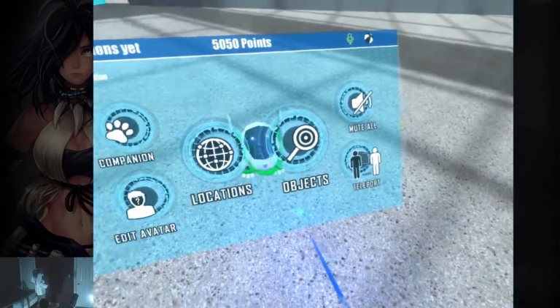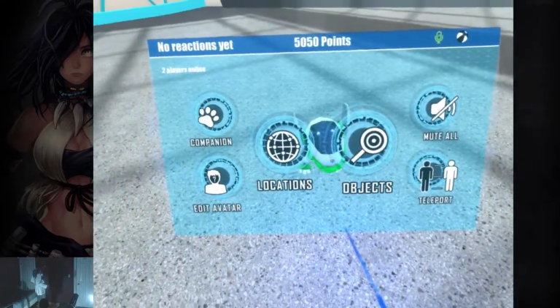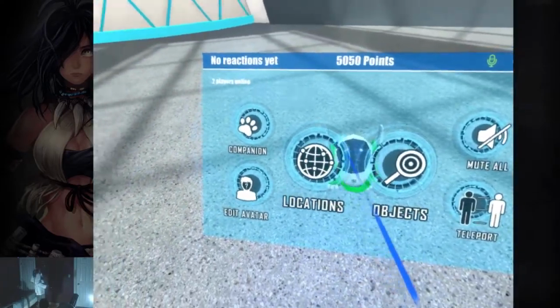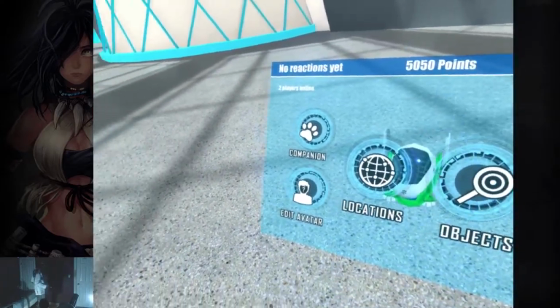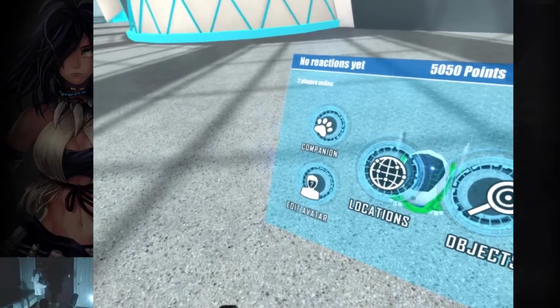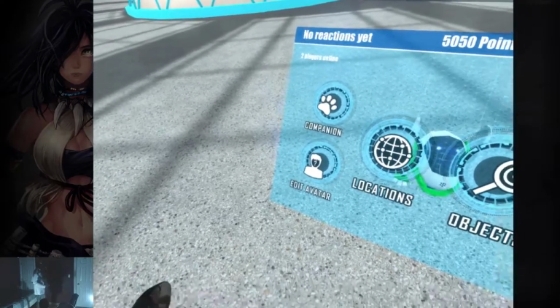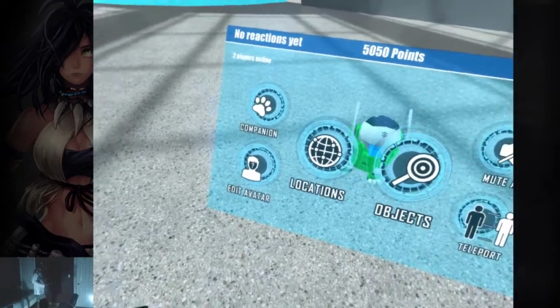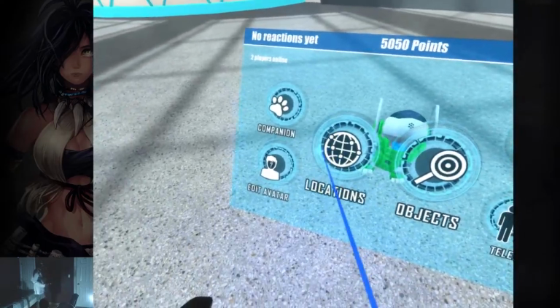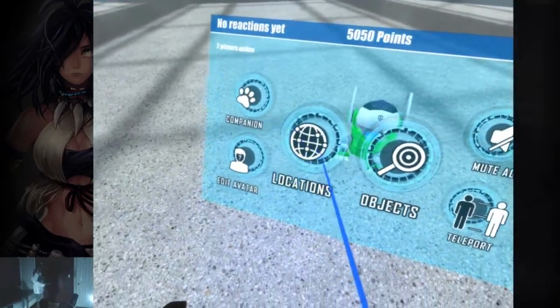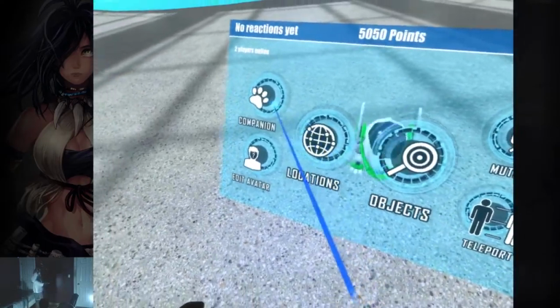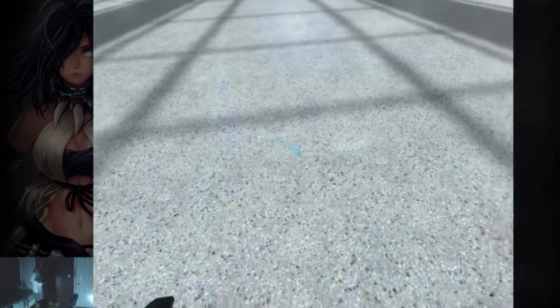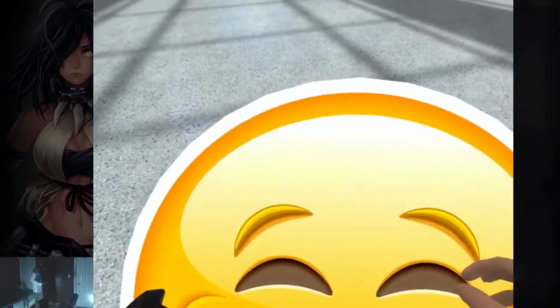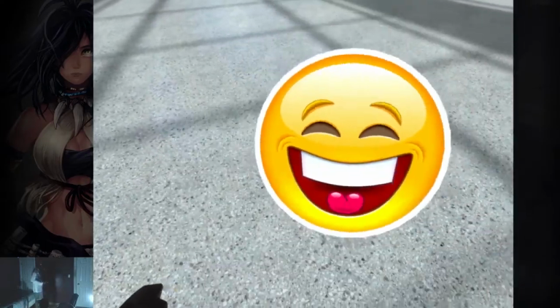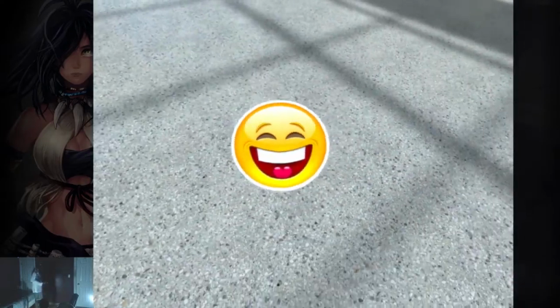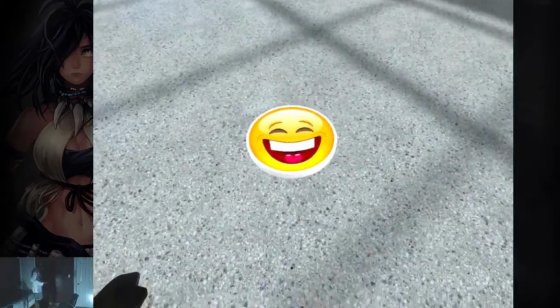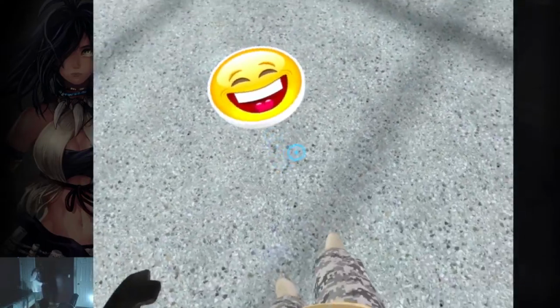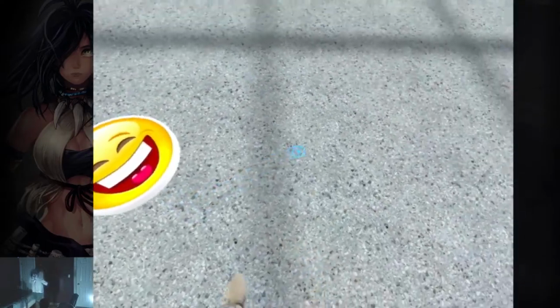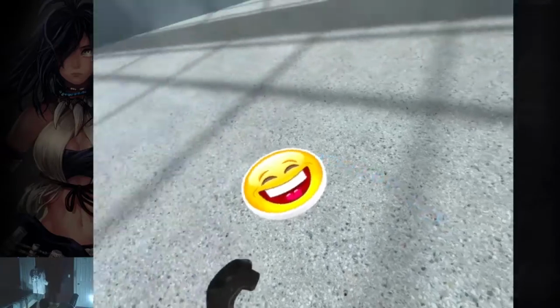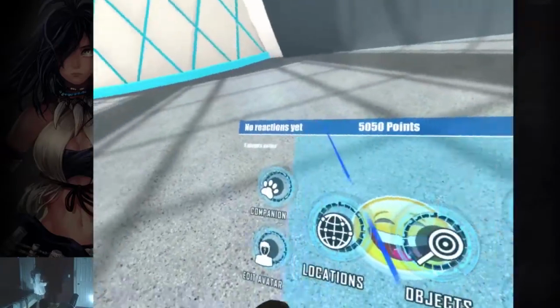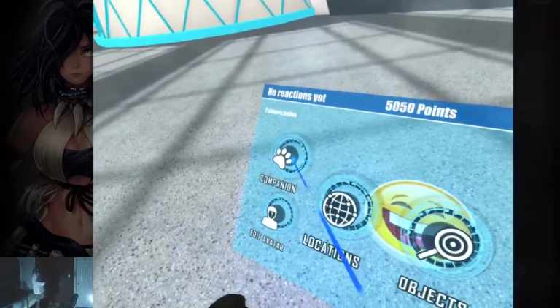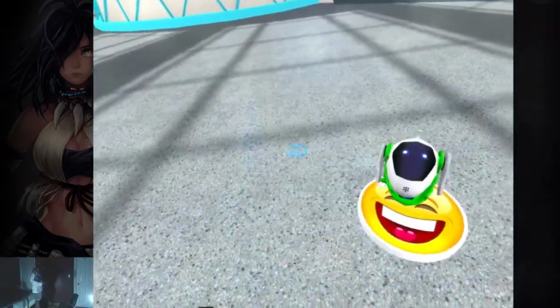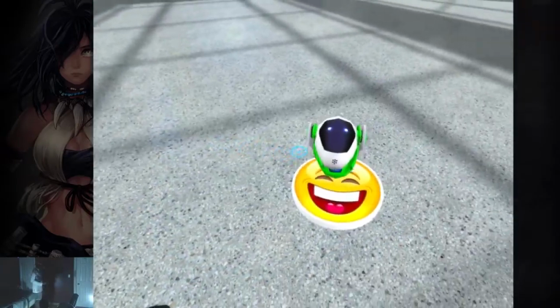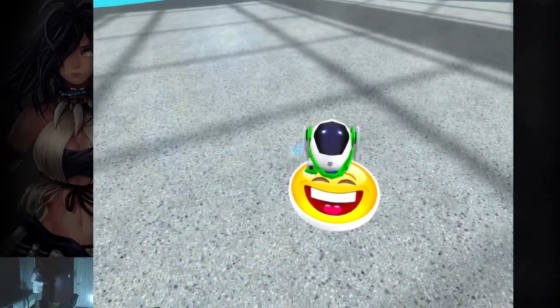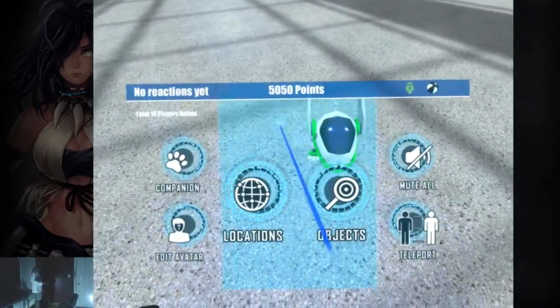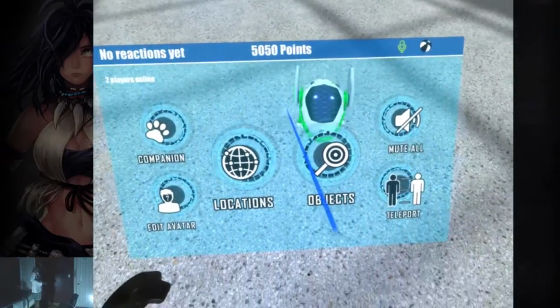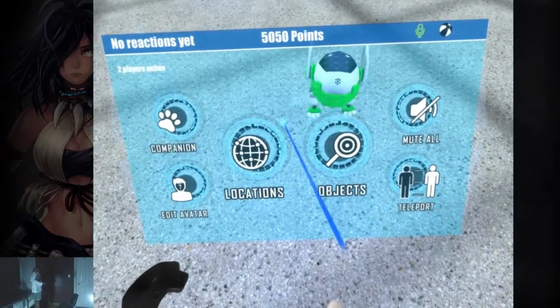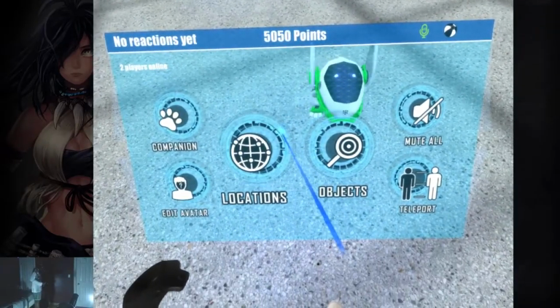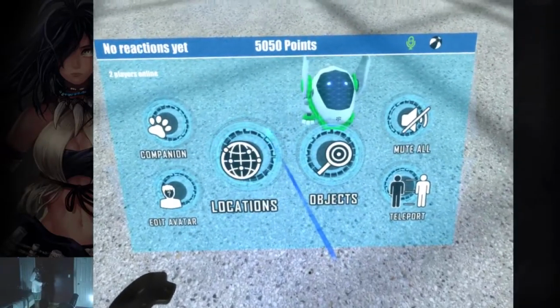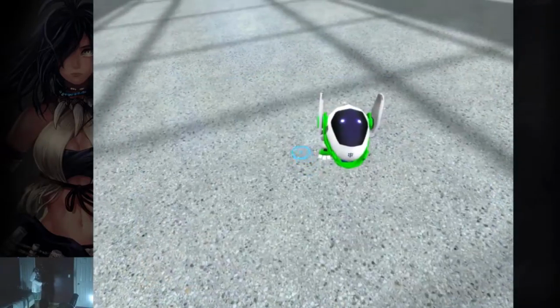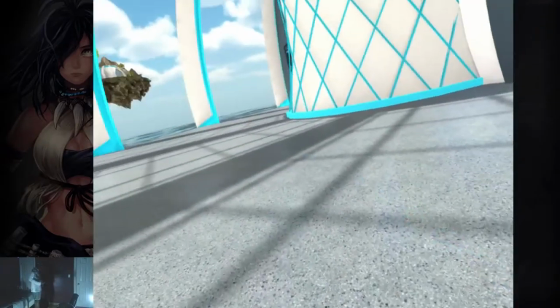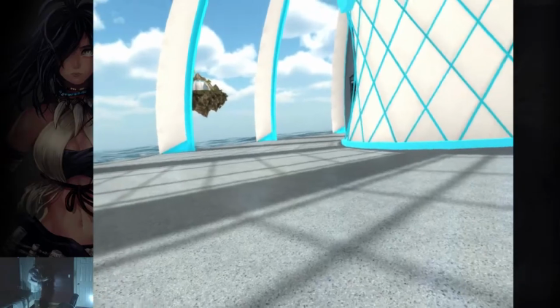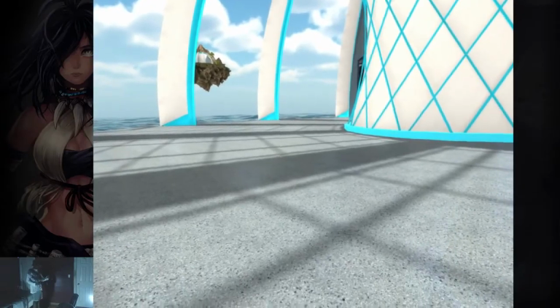There isn't really much to edit with. I don't think you could change your companion though. Alright, let's have our companion out. We're gonna go on a walk, buddy. Come on, let's go explore.